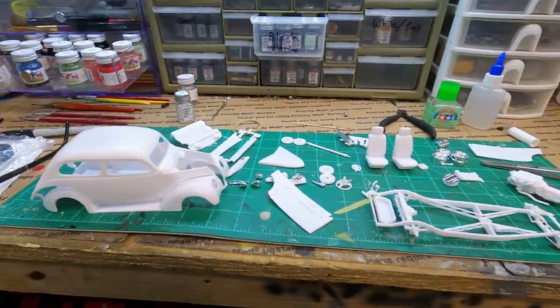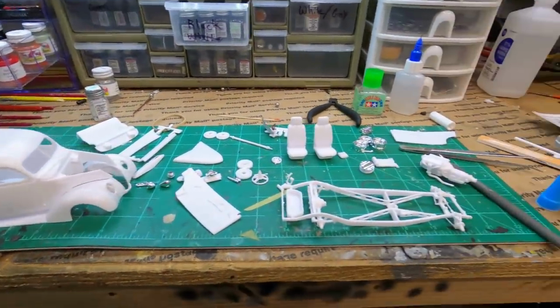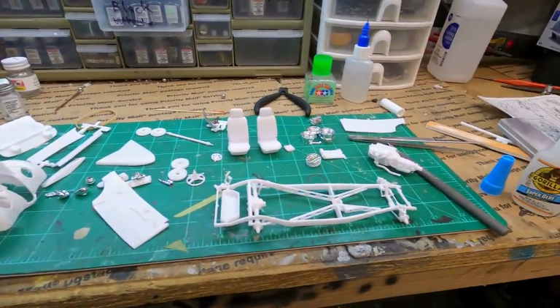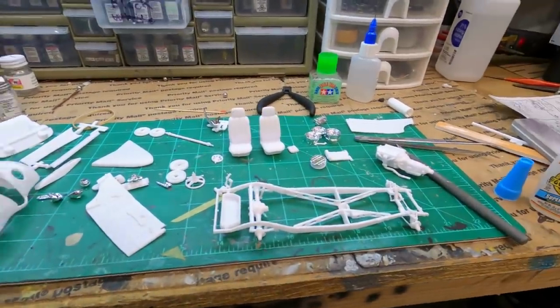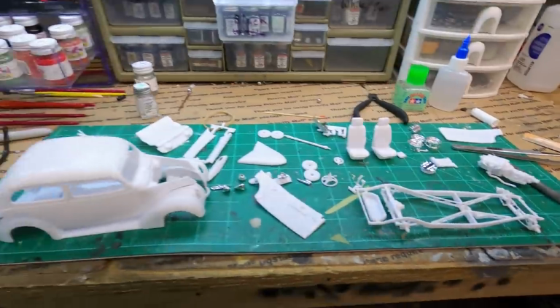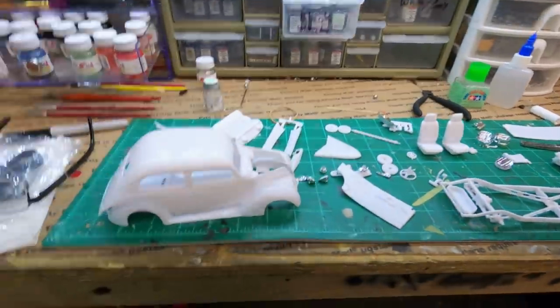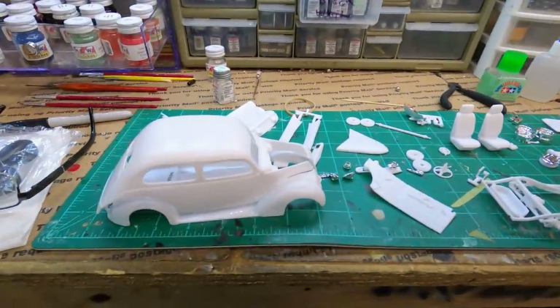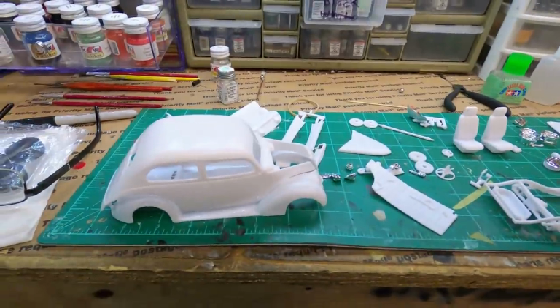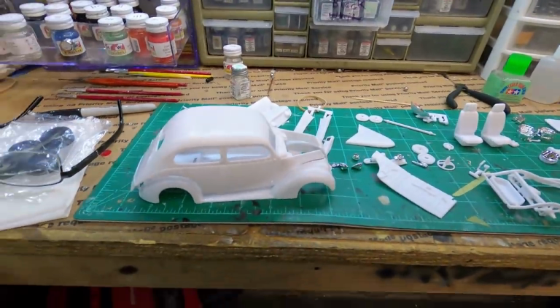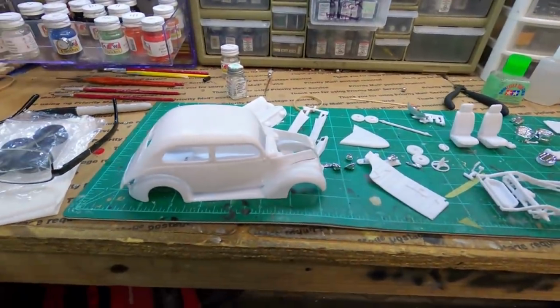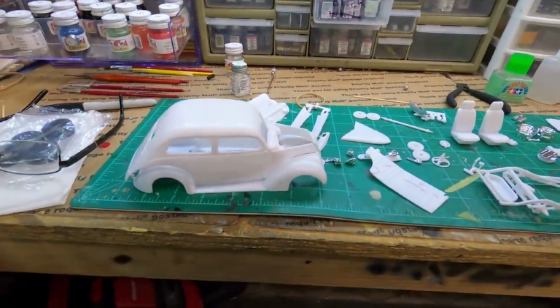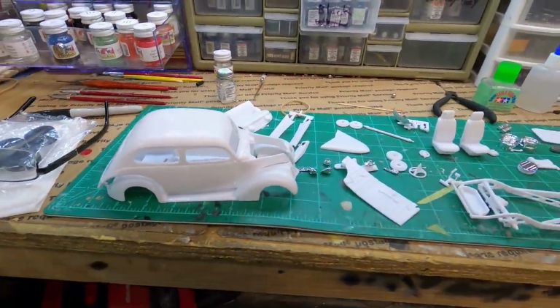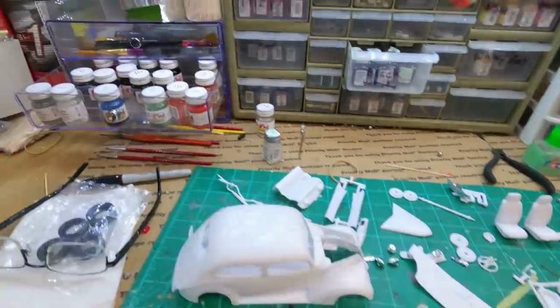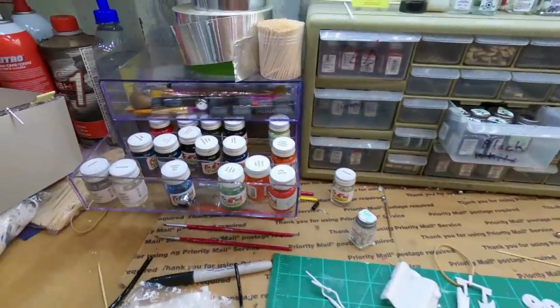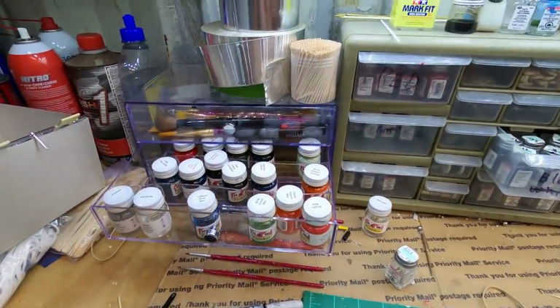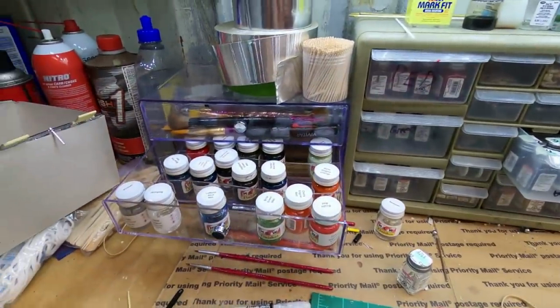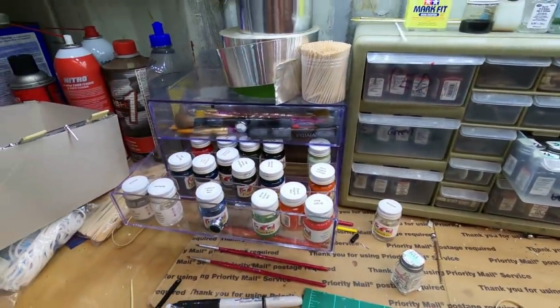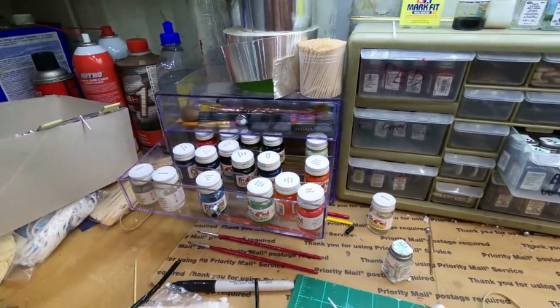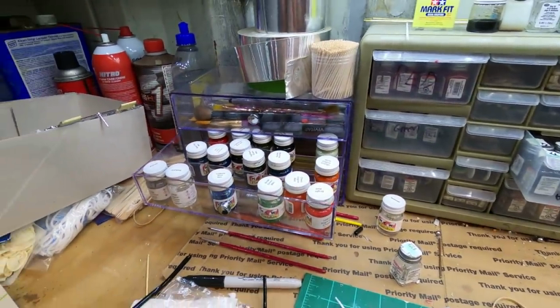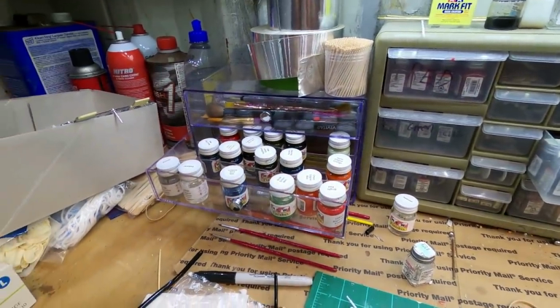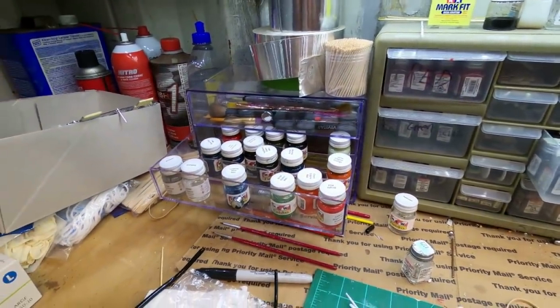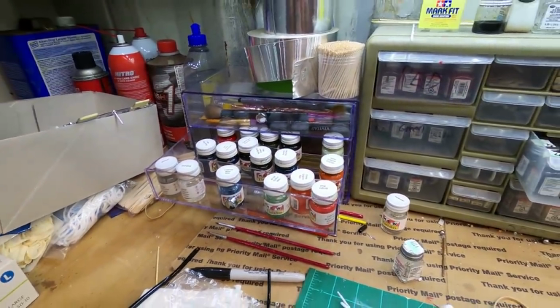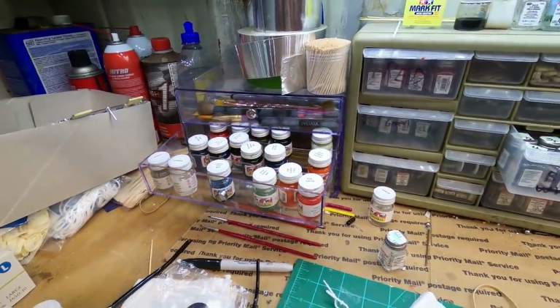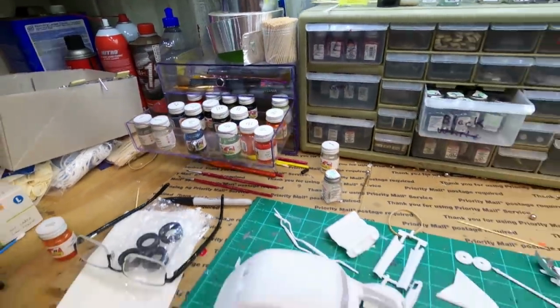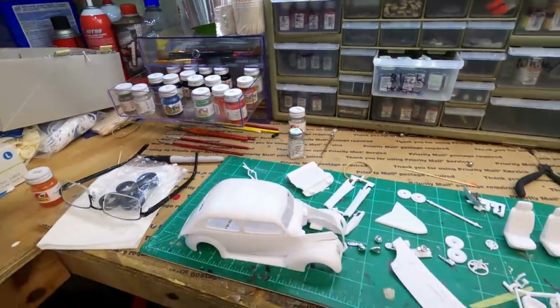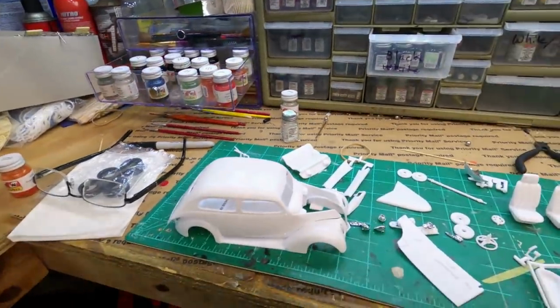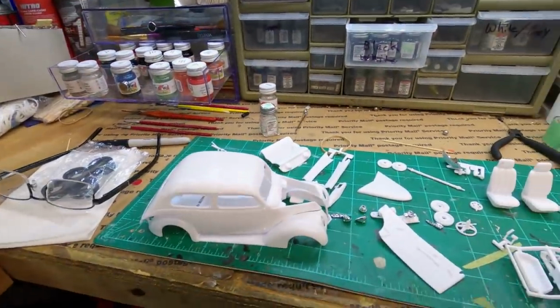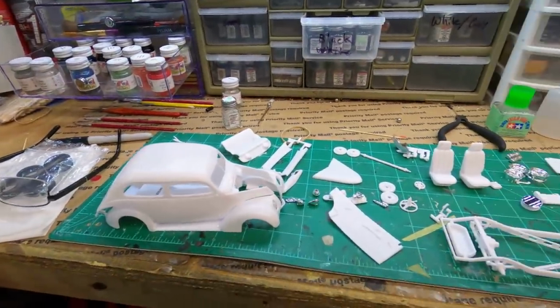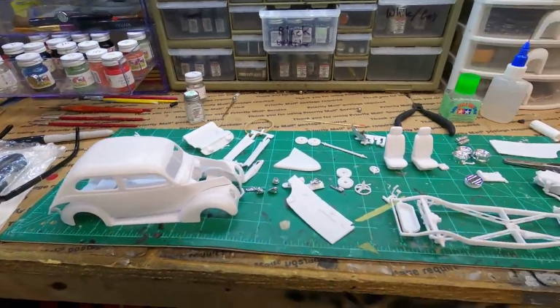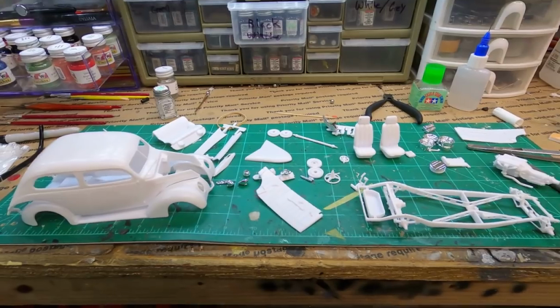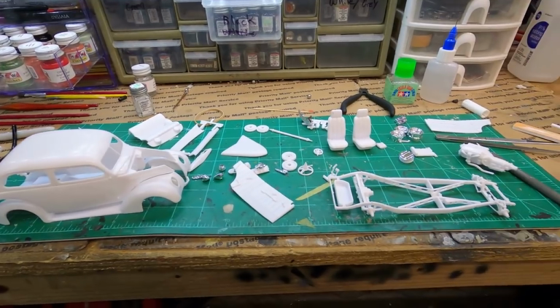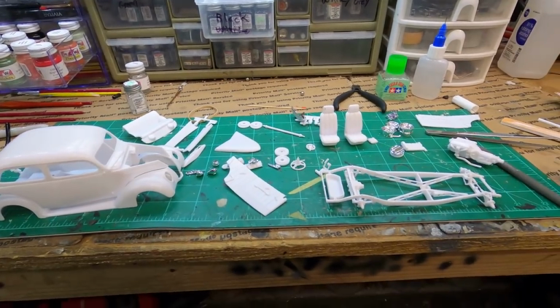I'm going to get some paint on some parts, get this body cleaned up, painted or primered. I'll choose one of these great MCW paint colors to paint it, and we'll see where we get. Stand by.